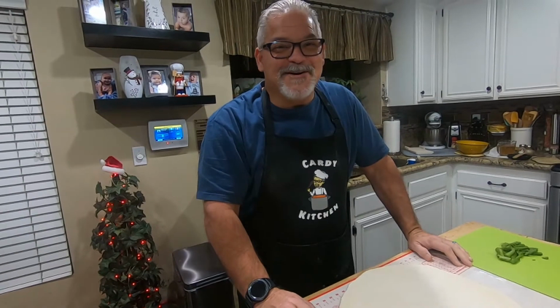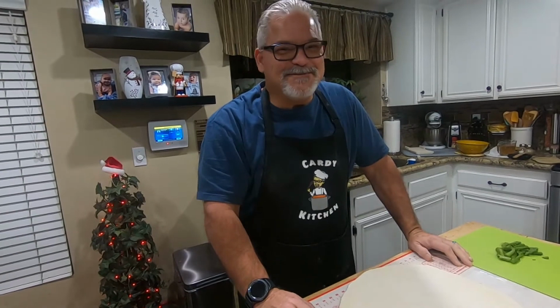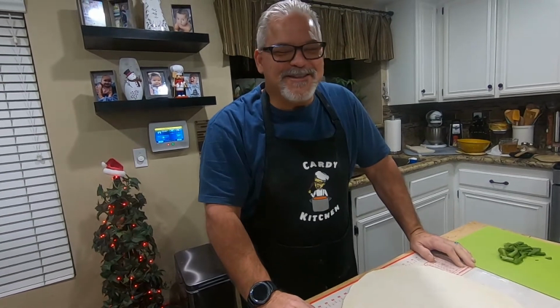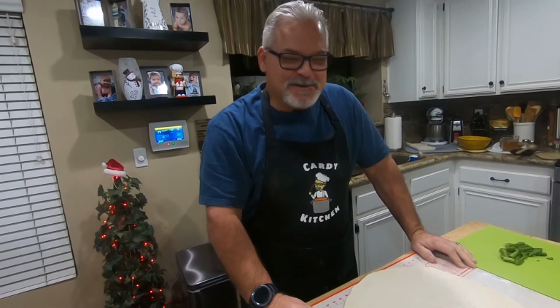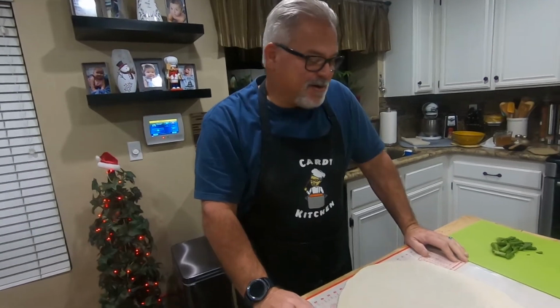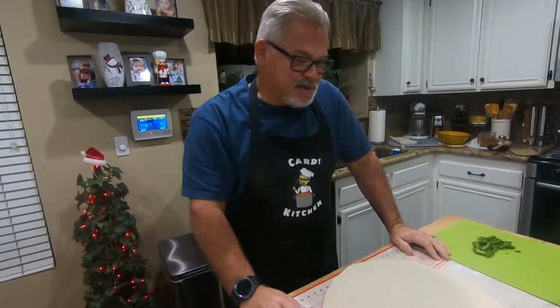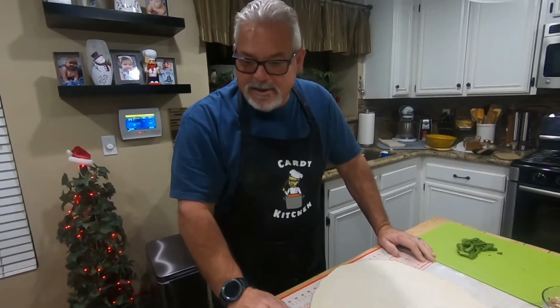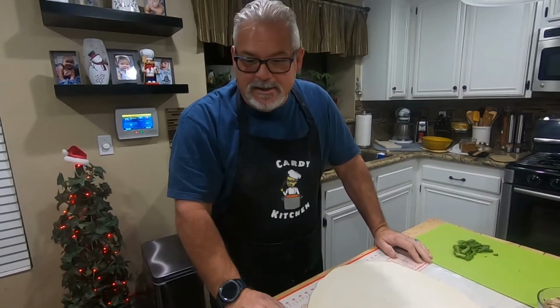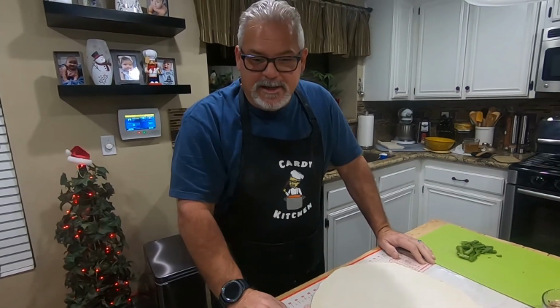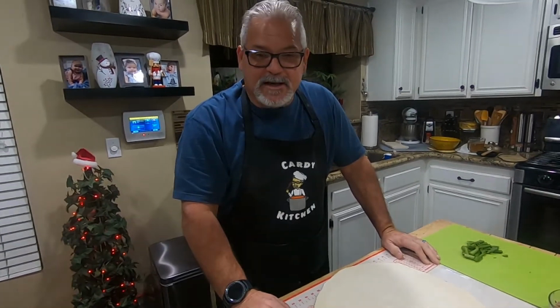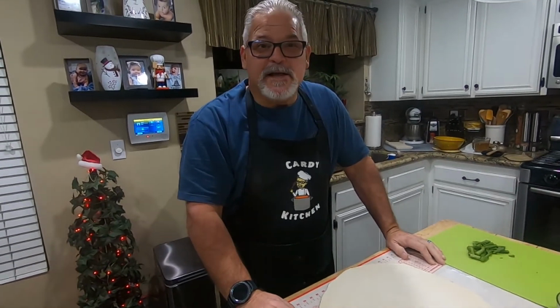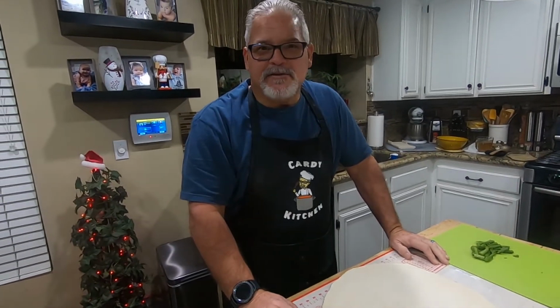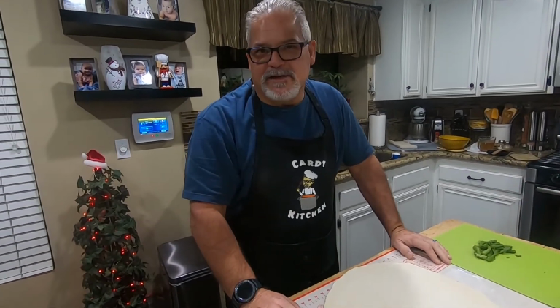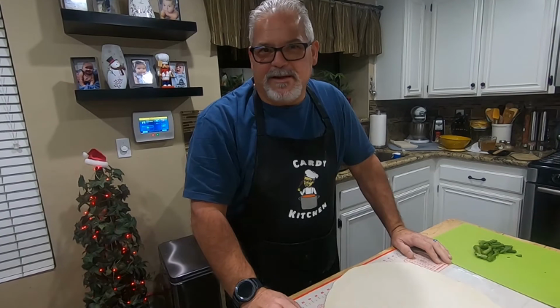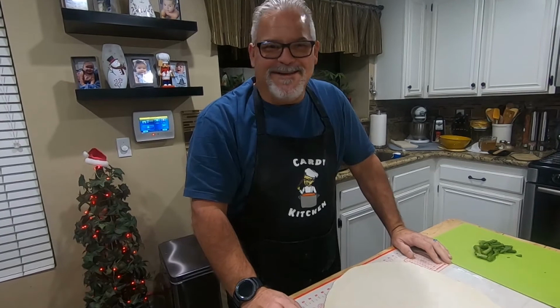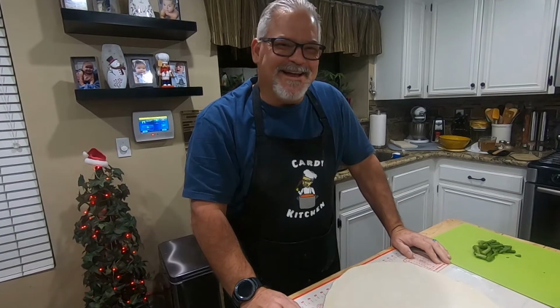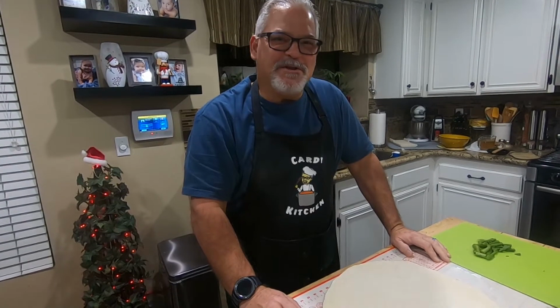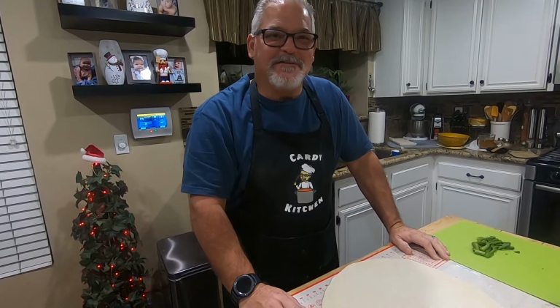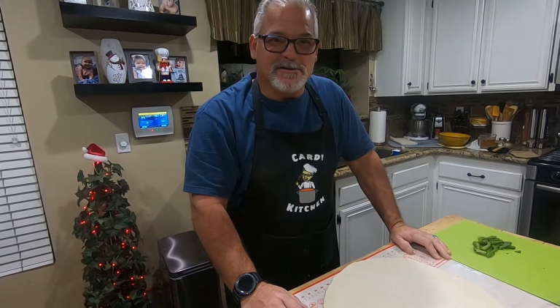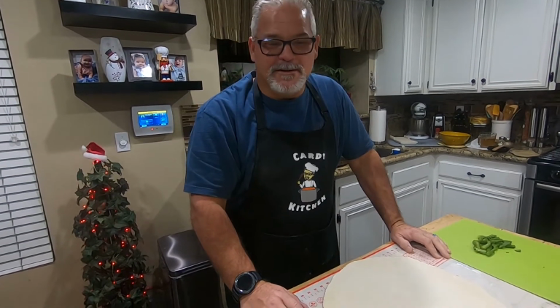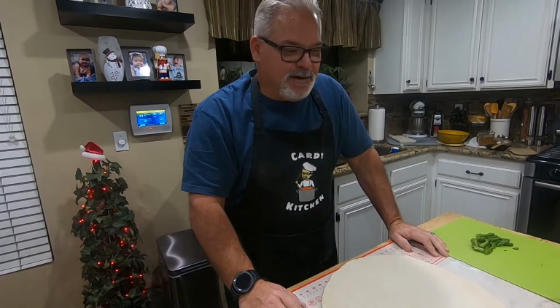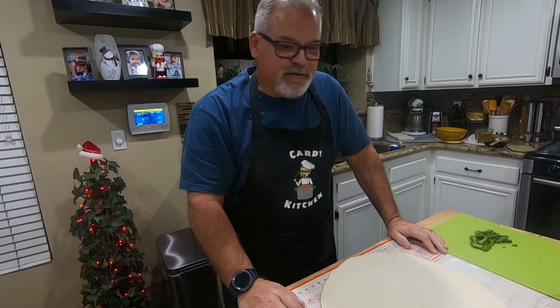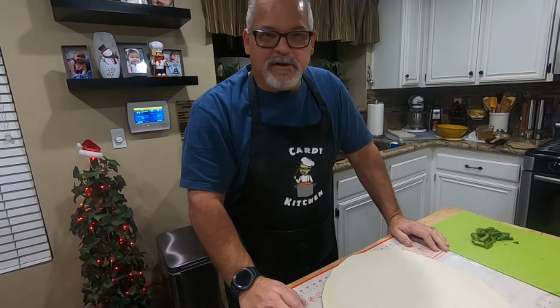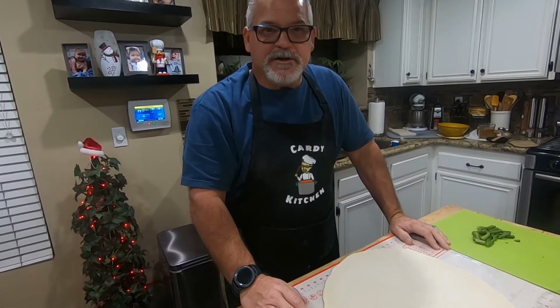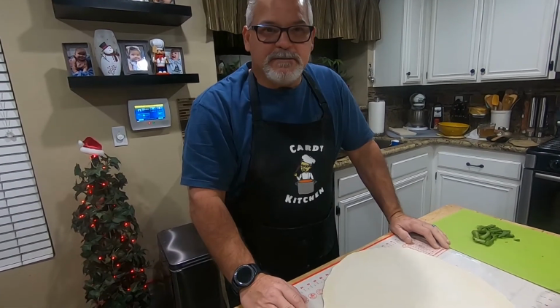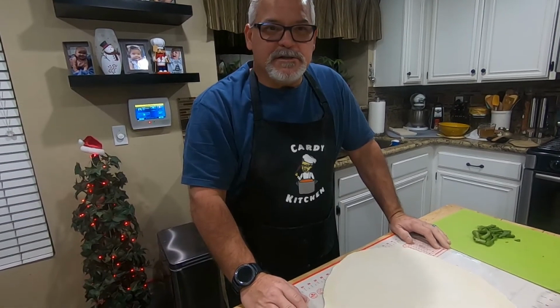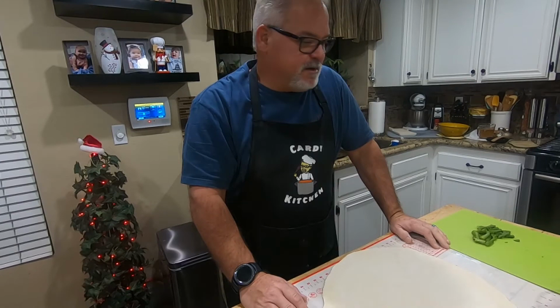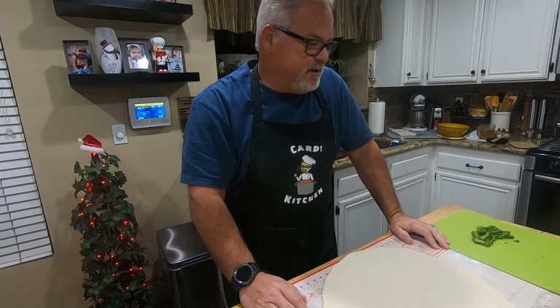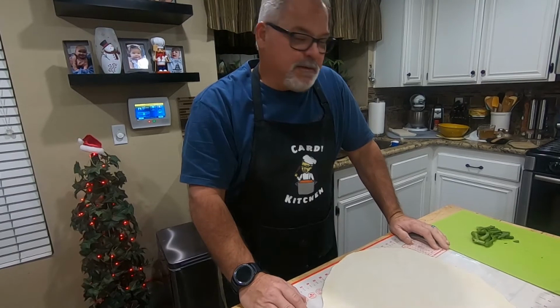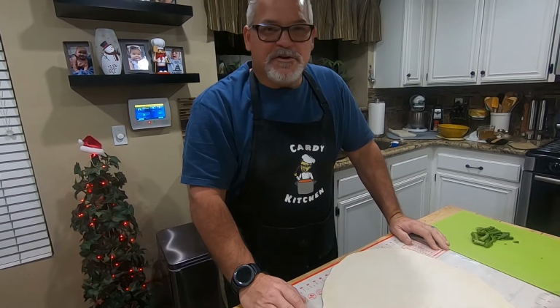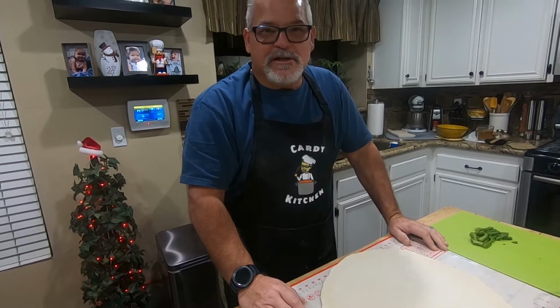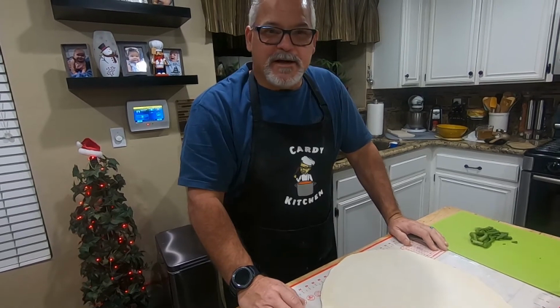Welcome to another episode of Cardi Kitchen. It's a couple days after Thanksgiving and what do you do with leftovers? Well, you've made all your turkey sandwiches, maybe even your turkey enchiladas.